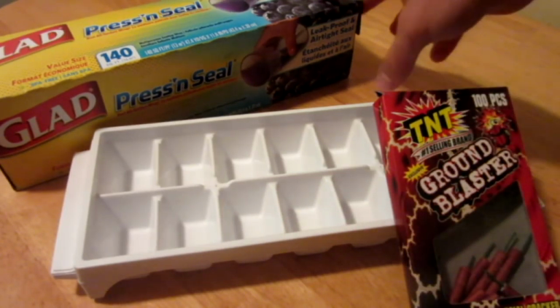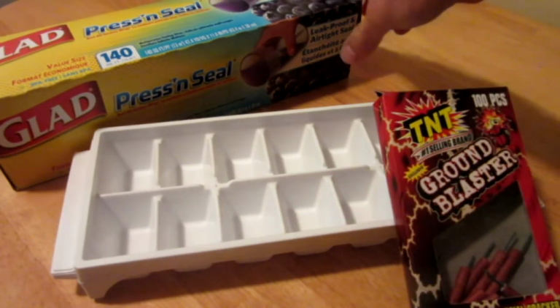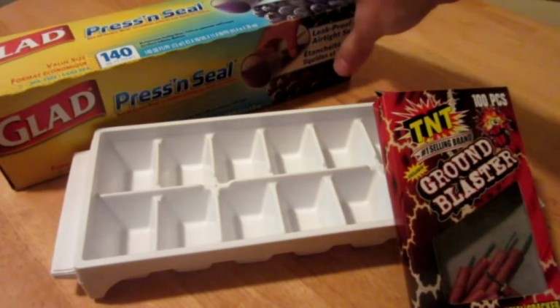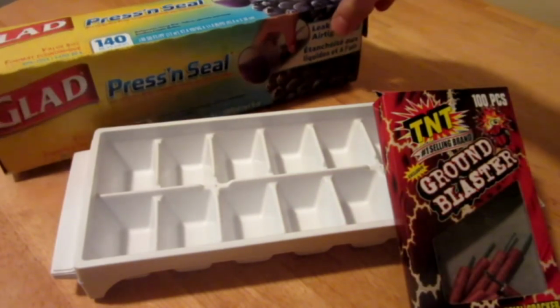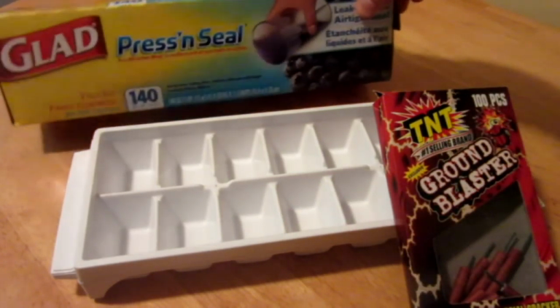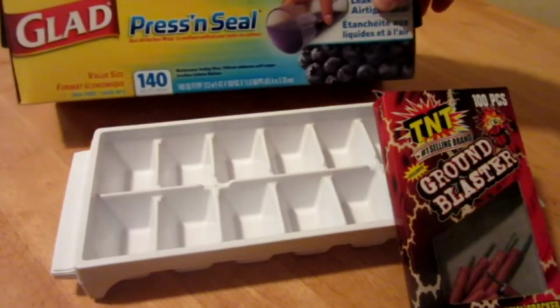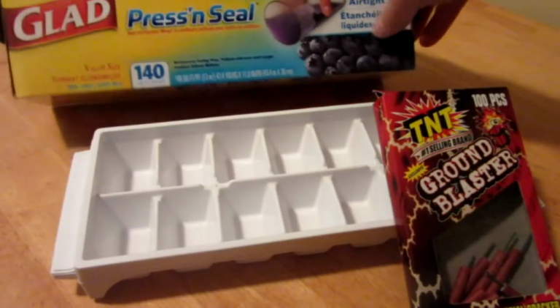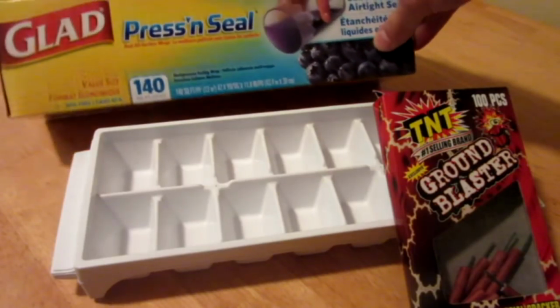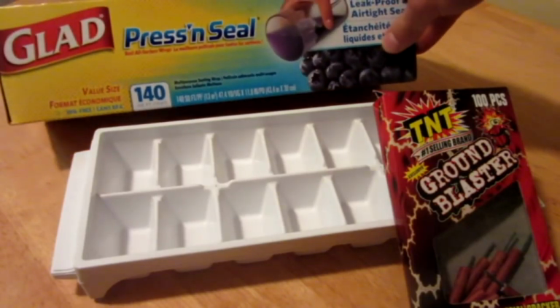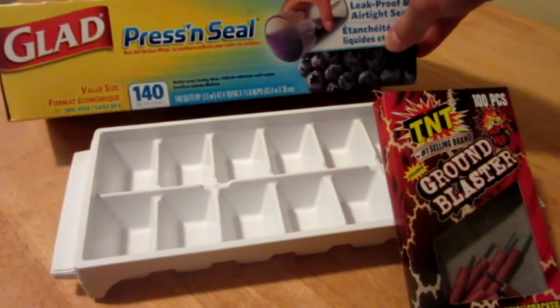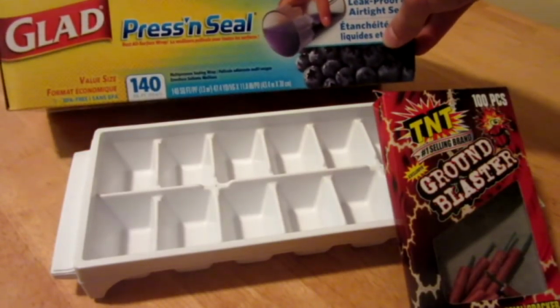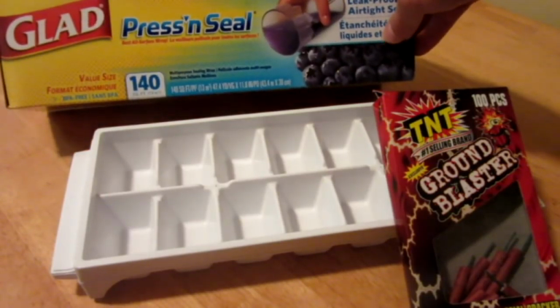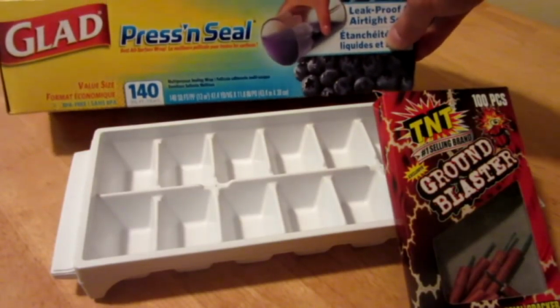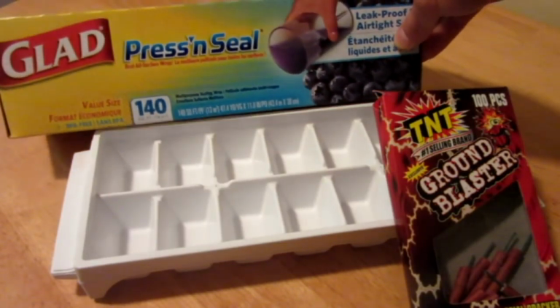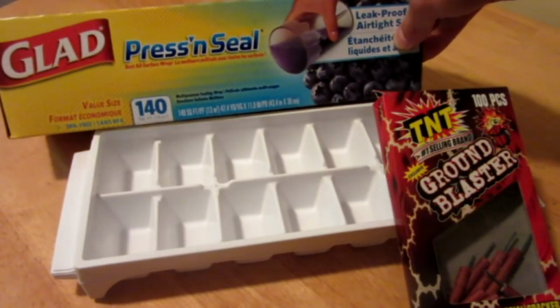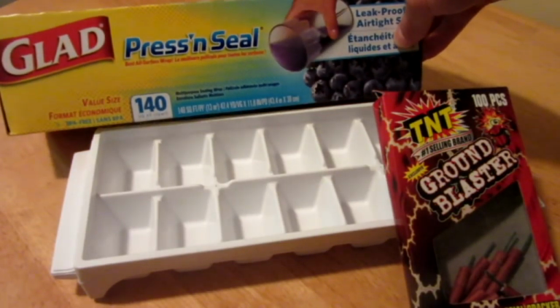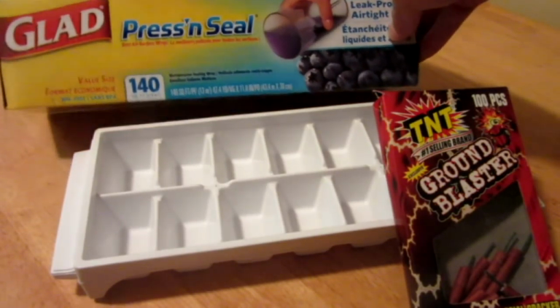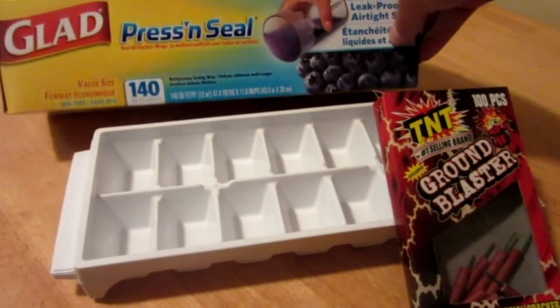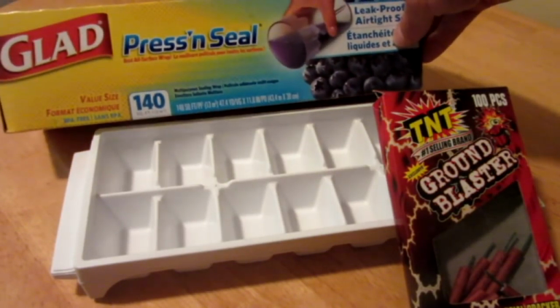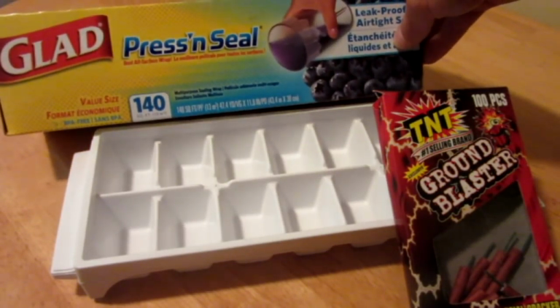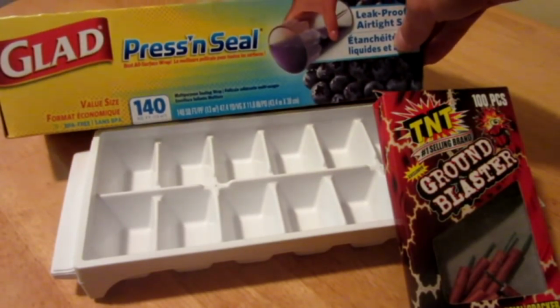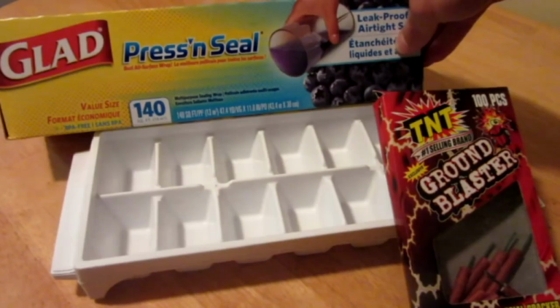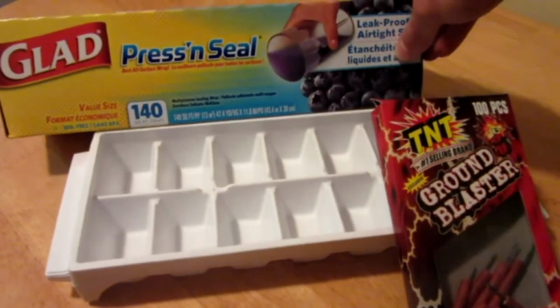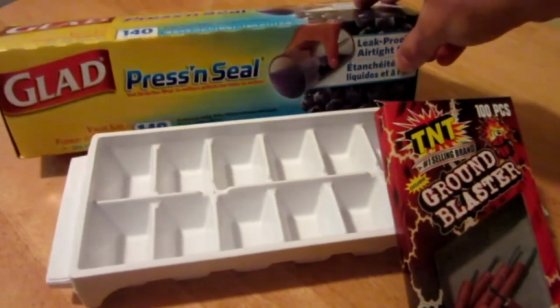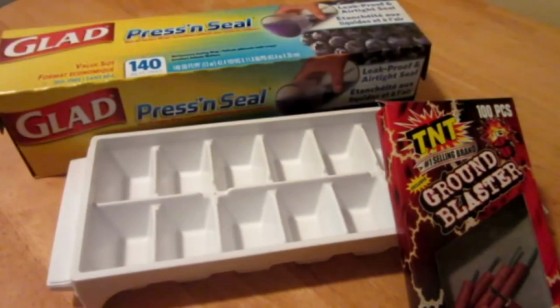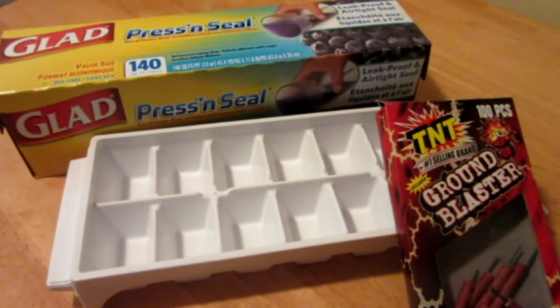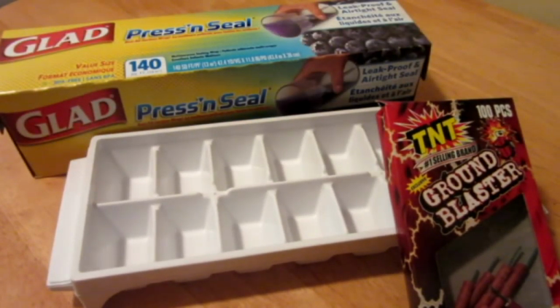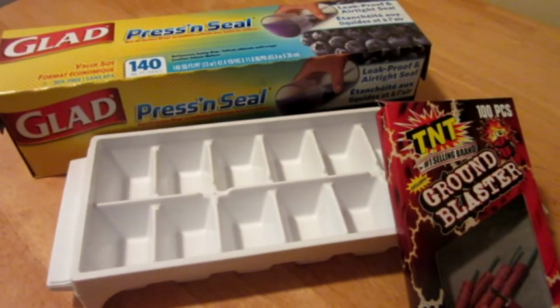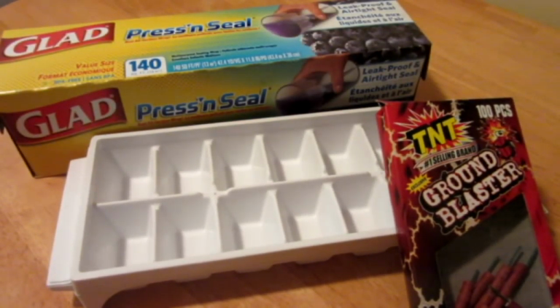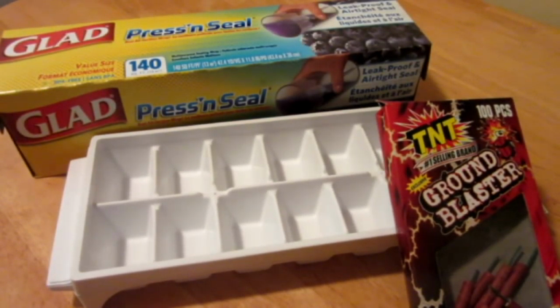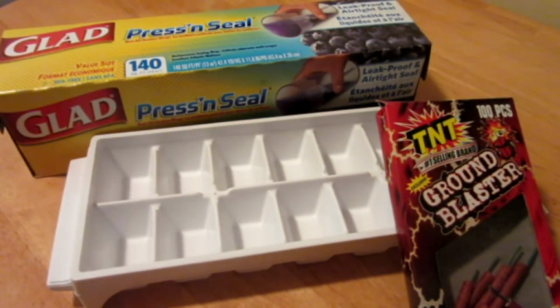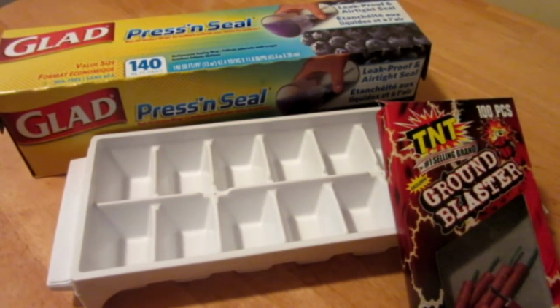And some press and seal is what I have here, but saran wrap might also work, as long as it's waterproof and somewhat sticky. And of course, you'll need some water and a freezer.